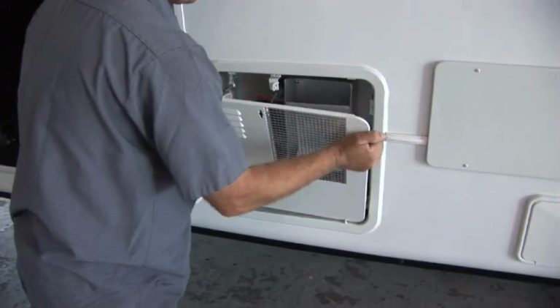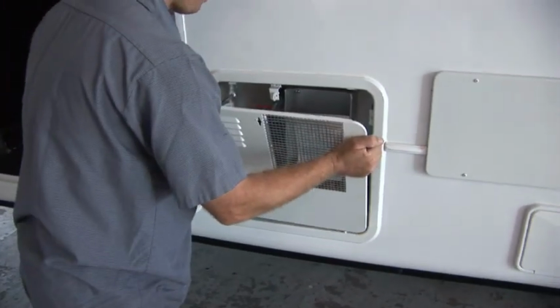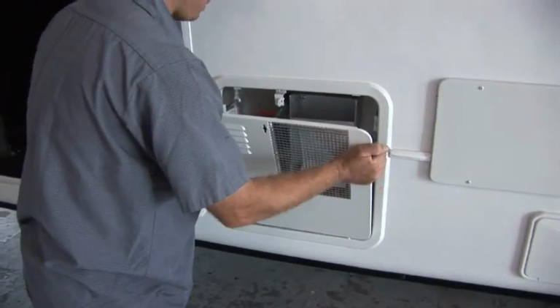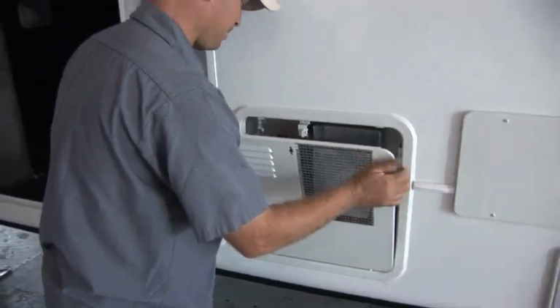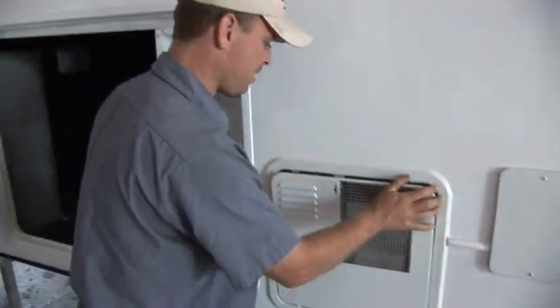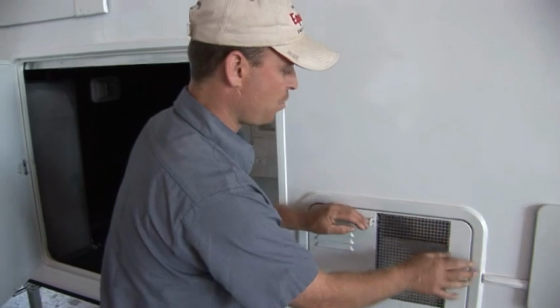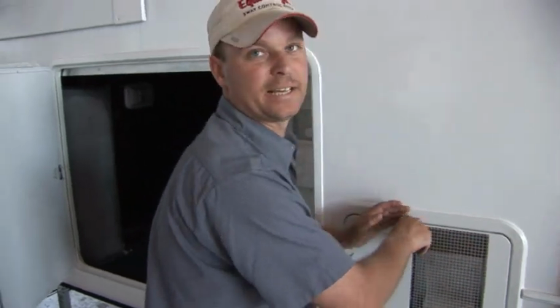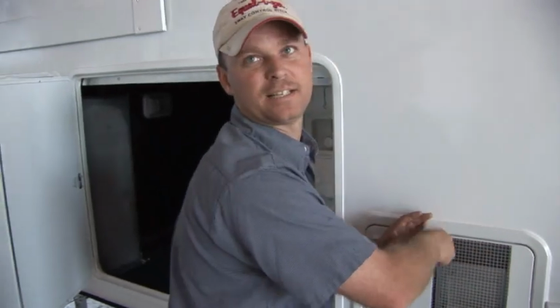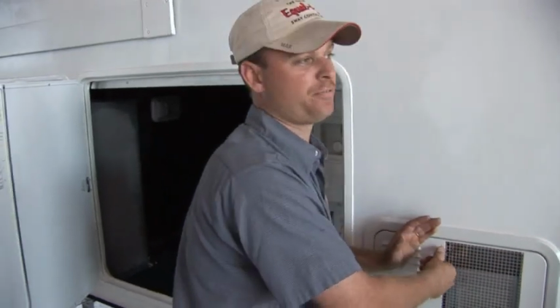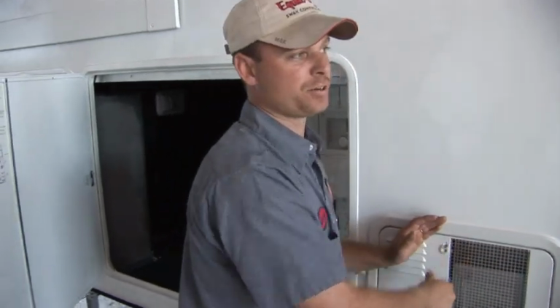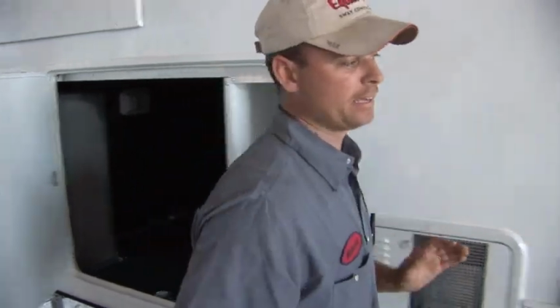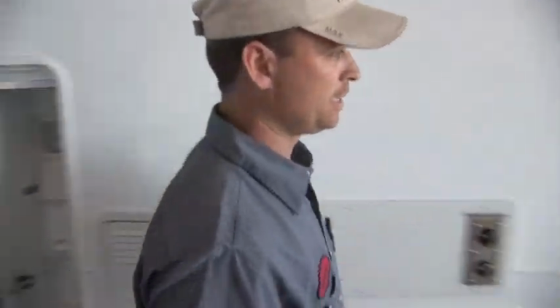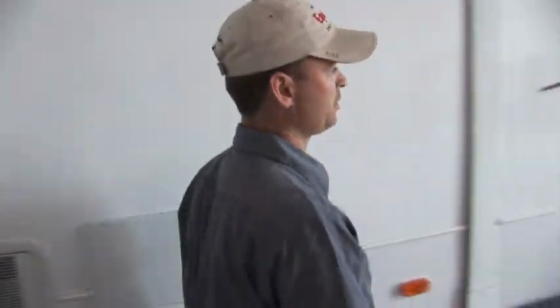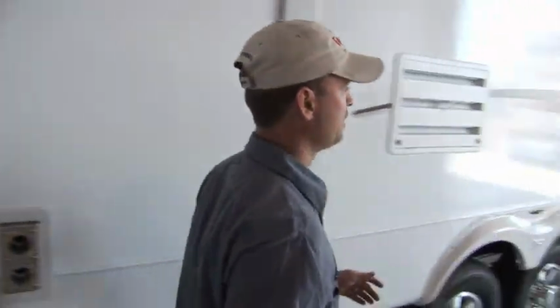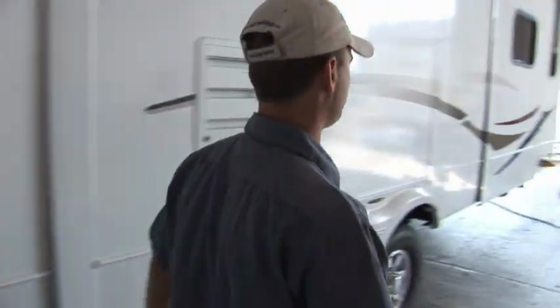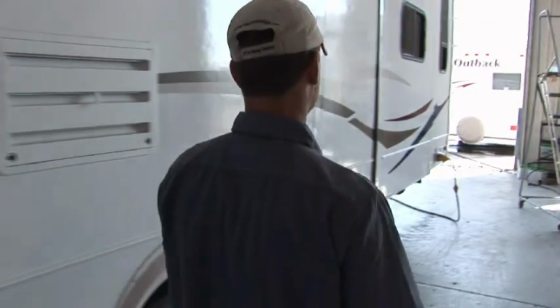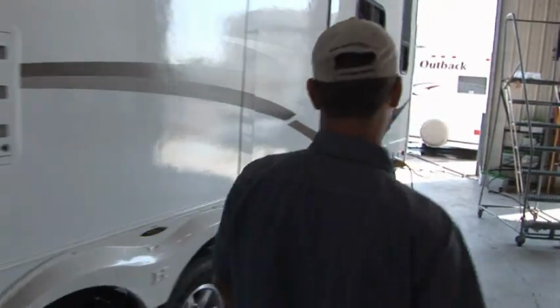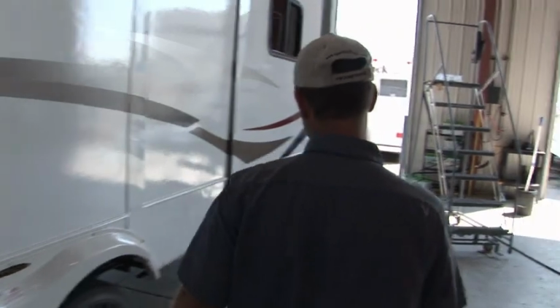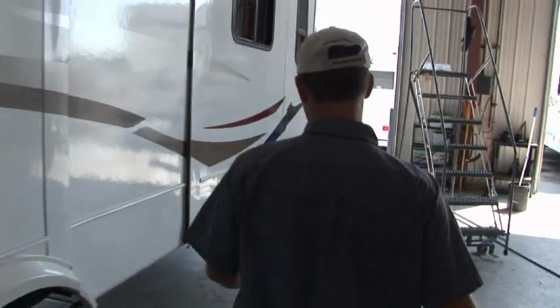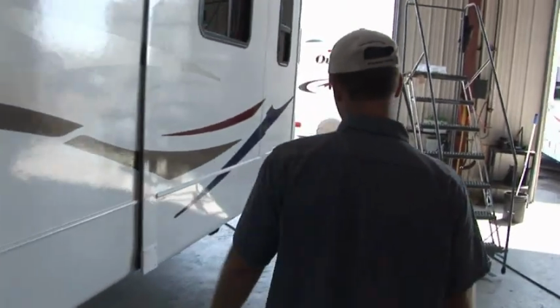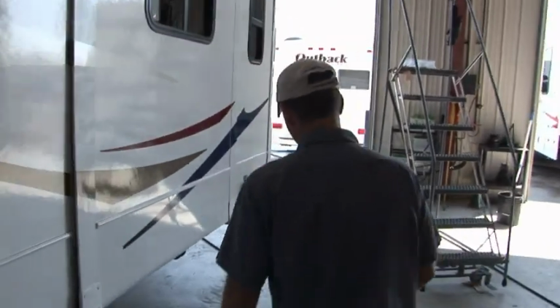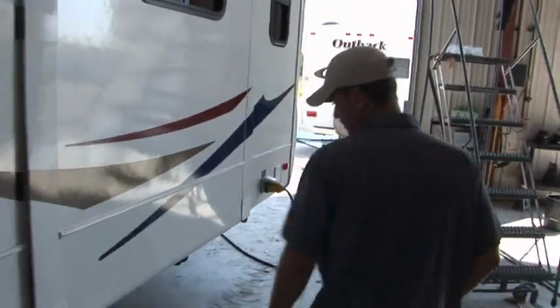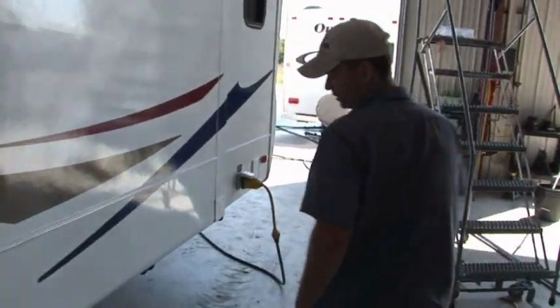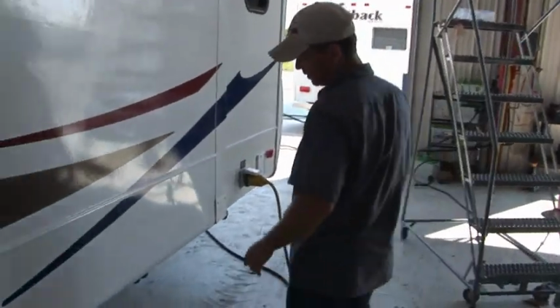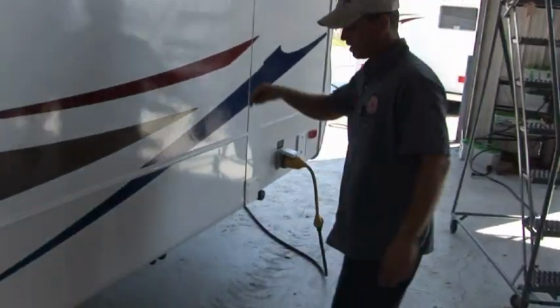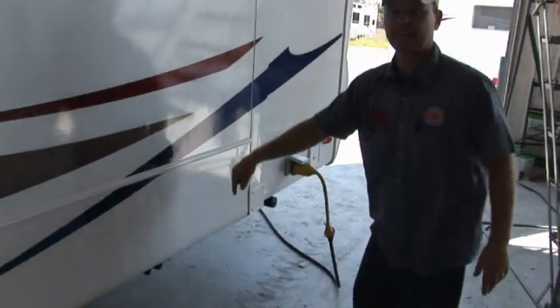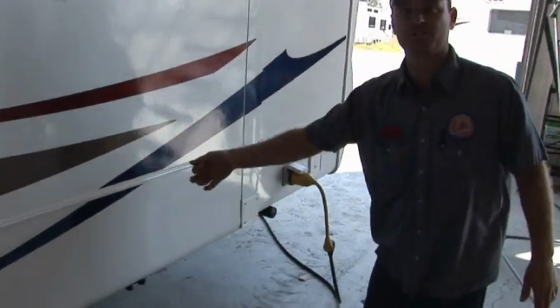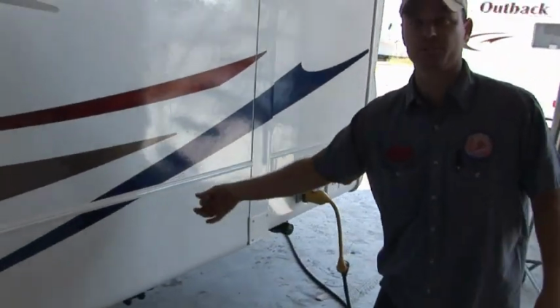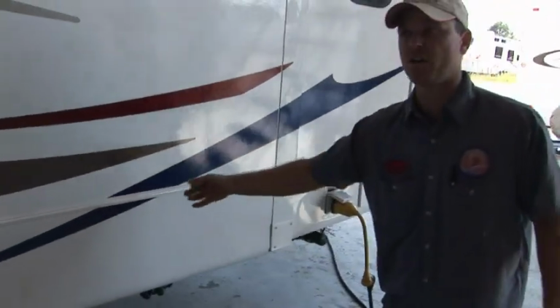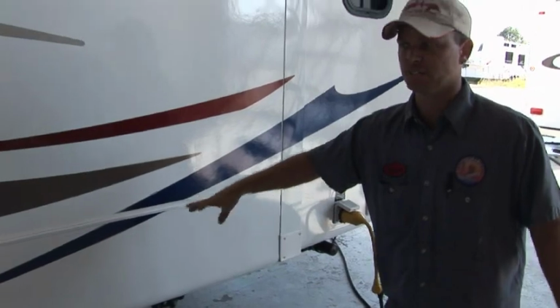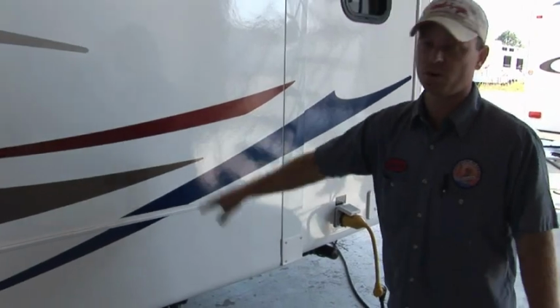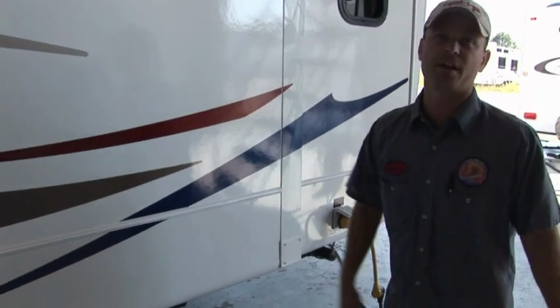You also want to remember to drain your waste tanks and your fresh water tank. This particular trailer, the drain is in the rear. There's a line that hangs down — you simply turn the valve on and the water will drain out.